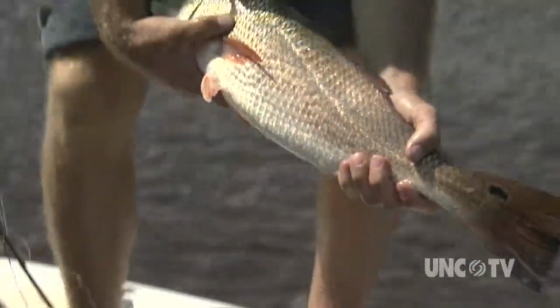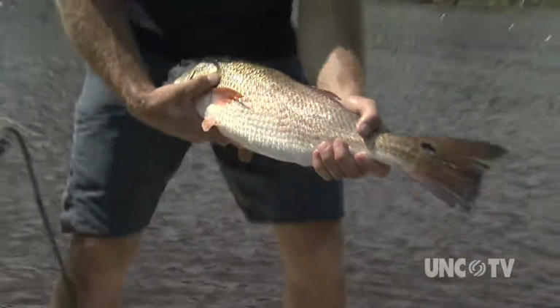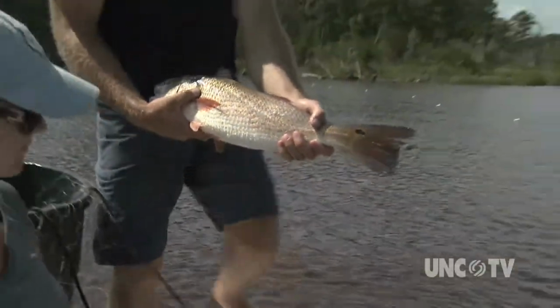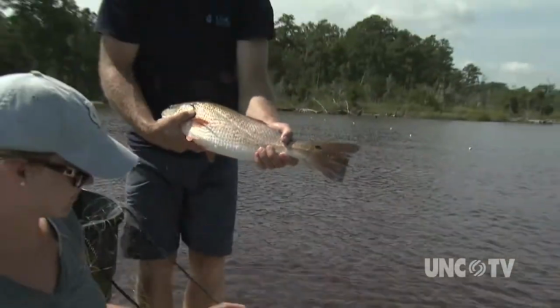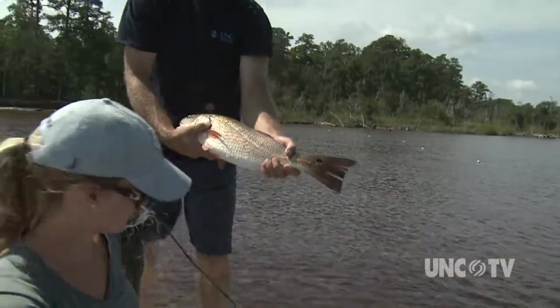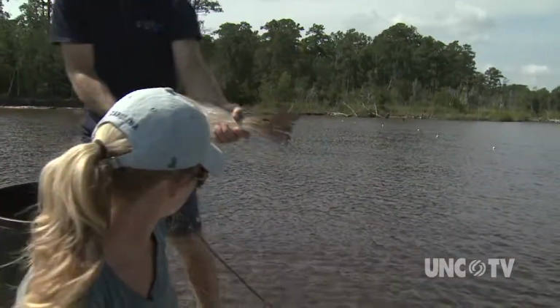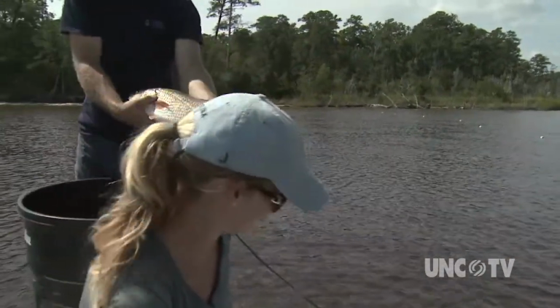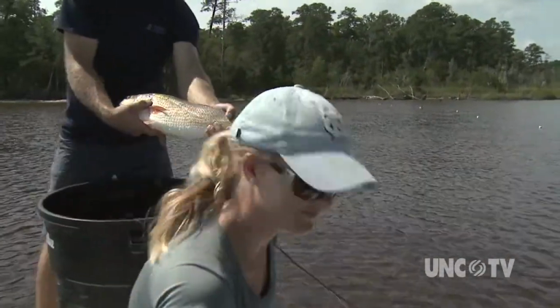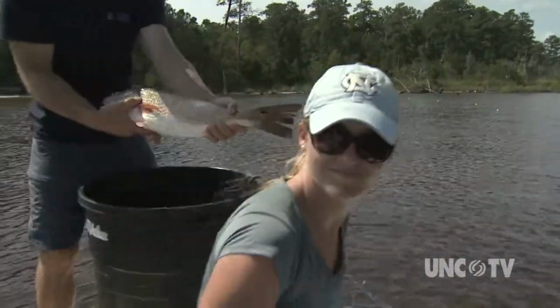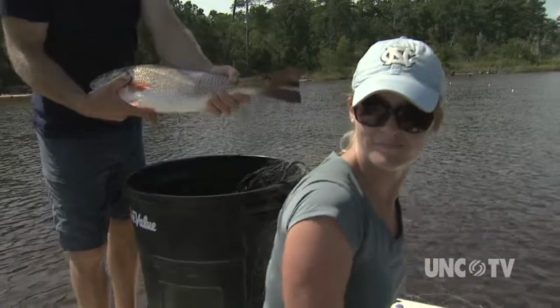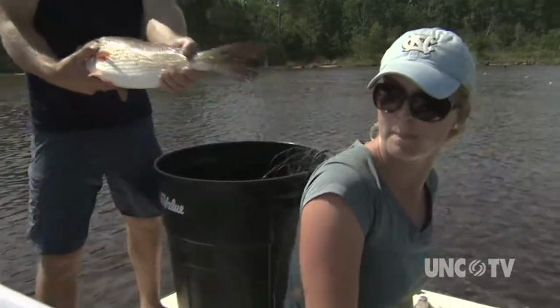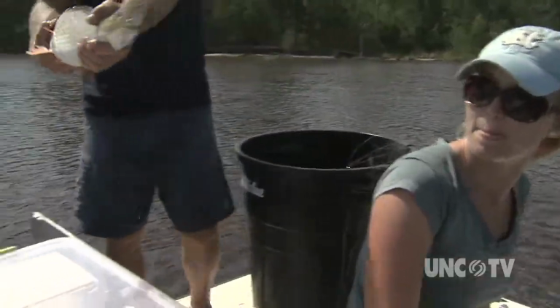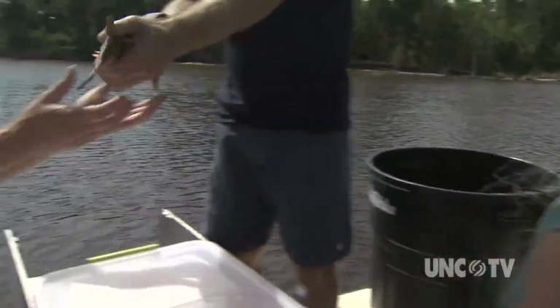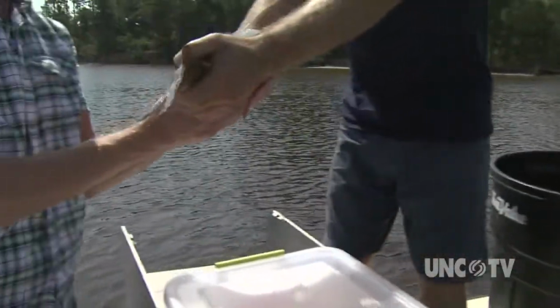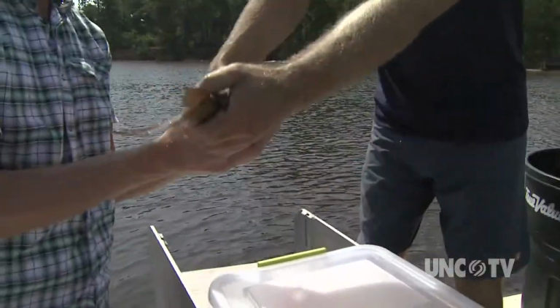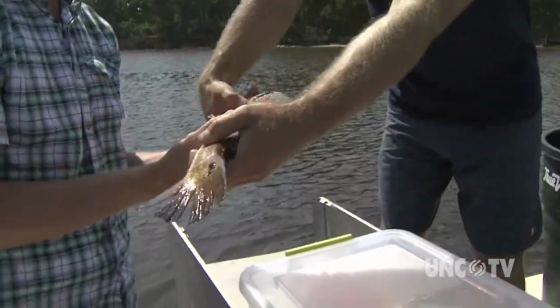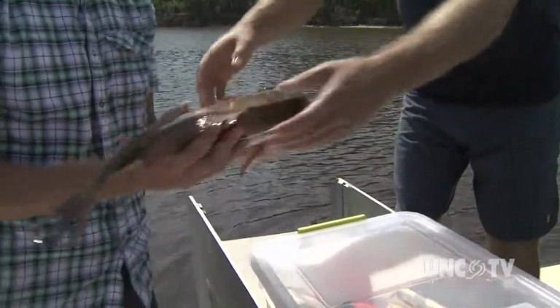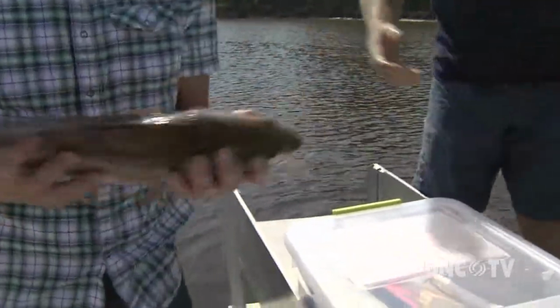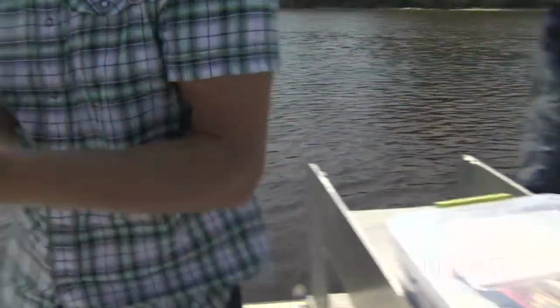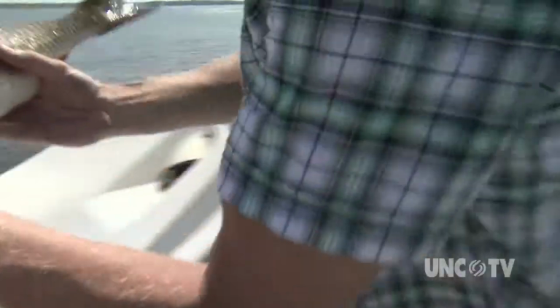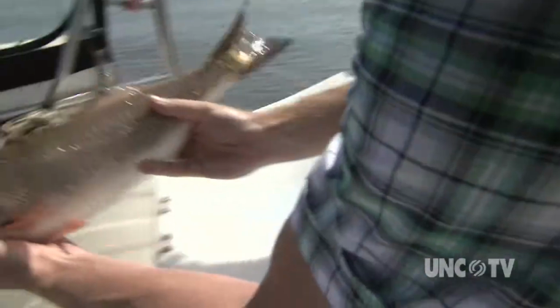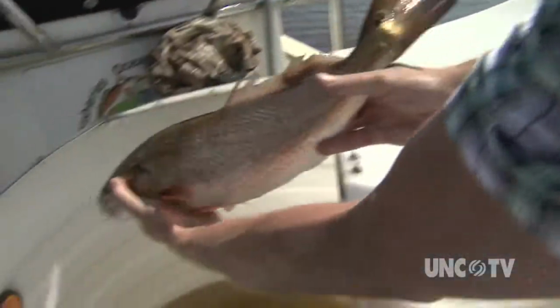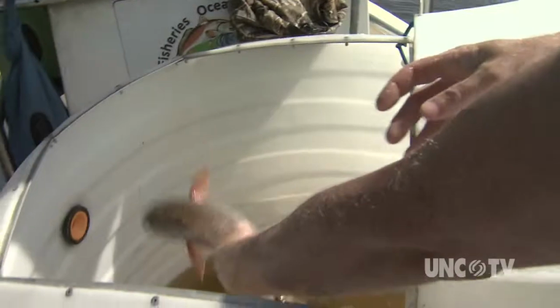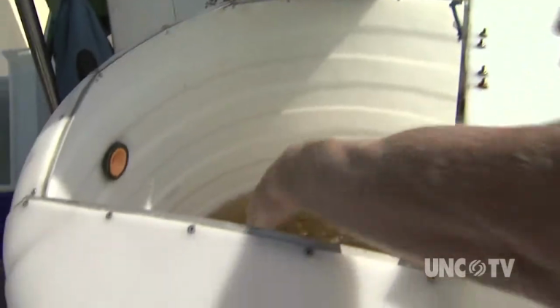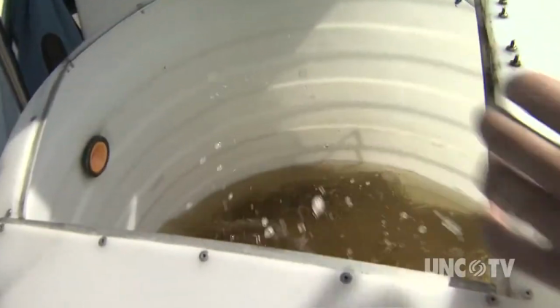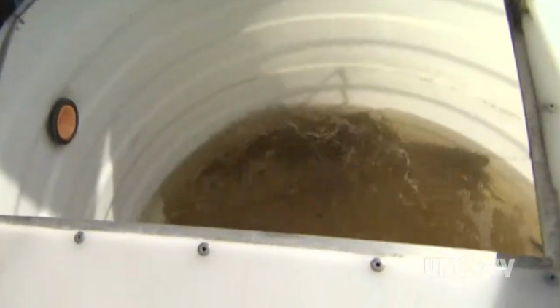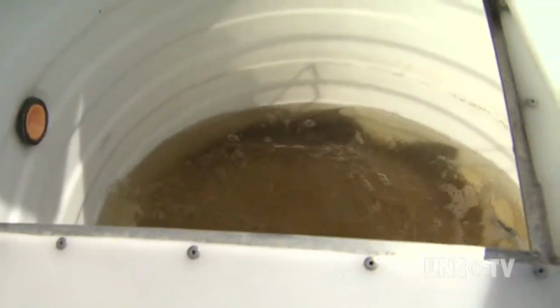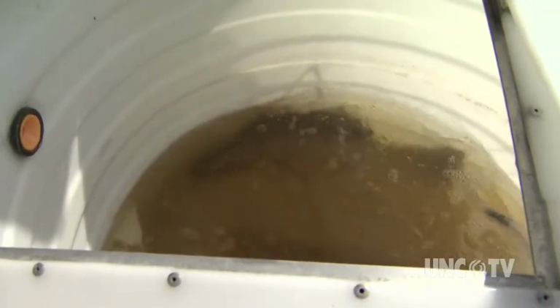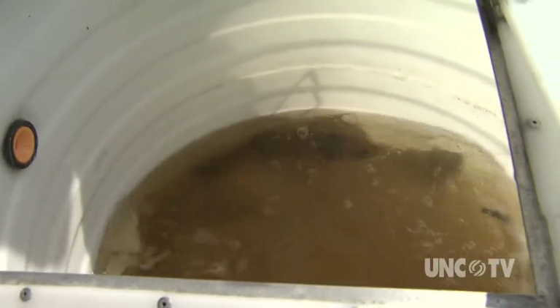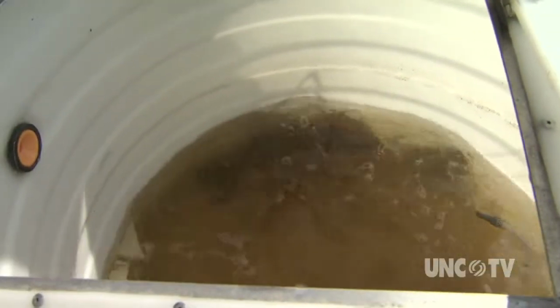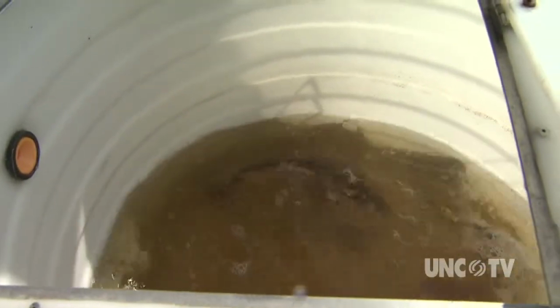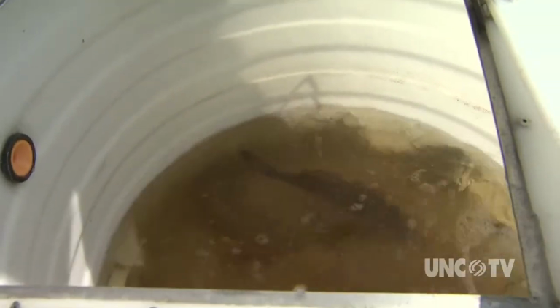The team is studying the connection between a healthy habitat and healthy fish populations. That fish had a ton of spots. A morning of checking nets on the river produced only two red drum large enough to be tagged.